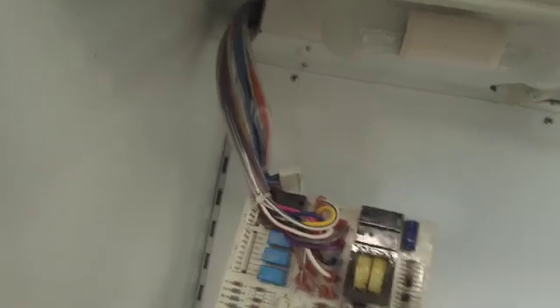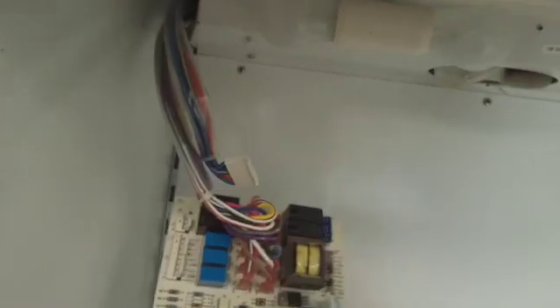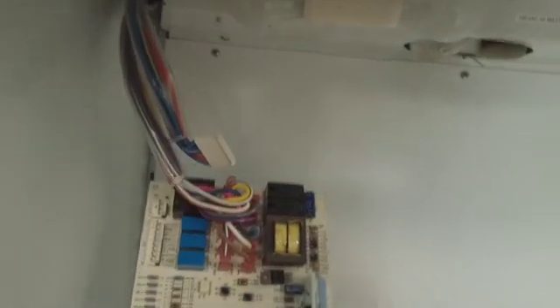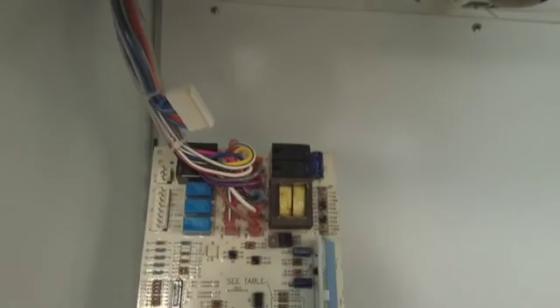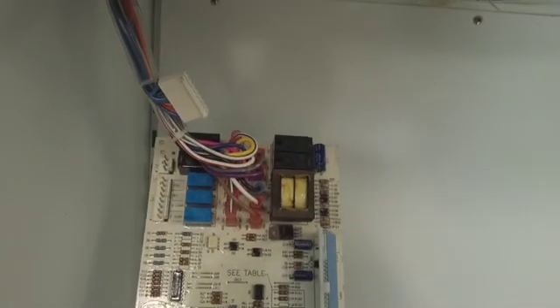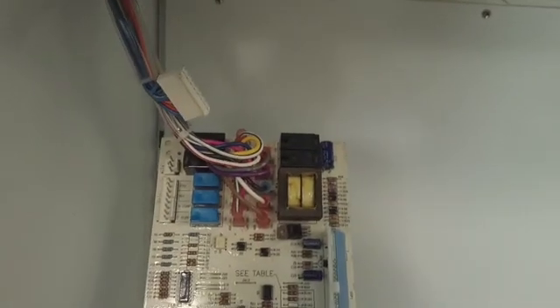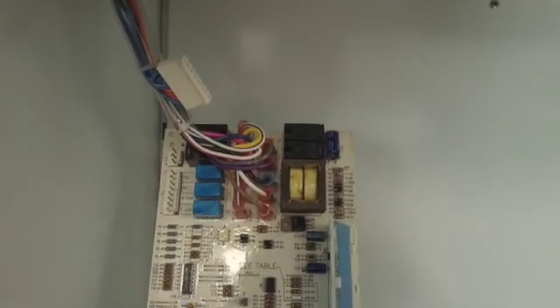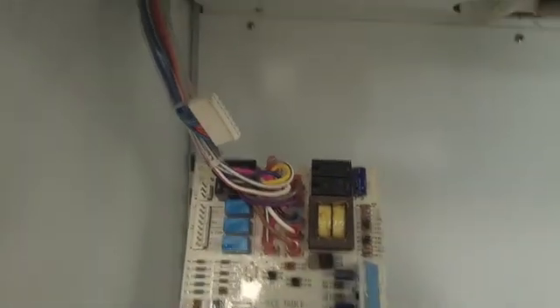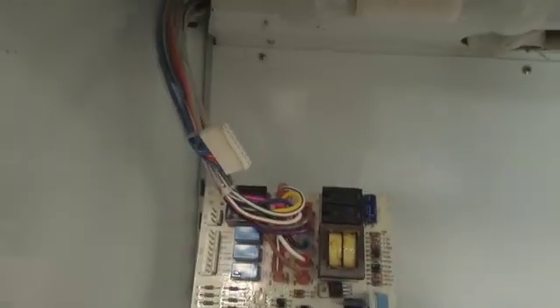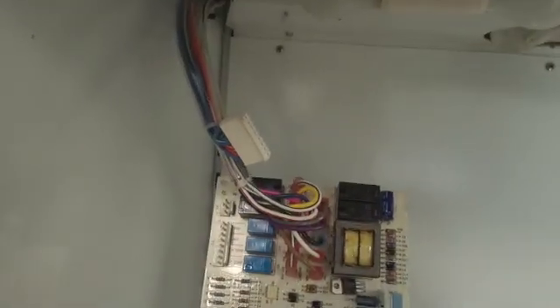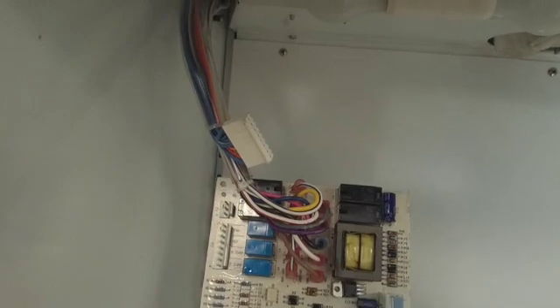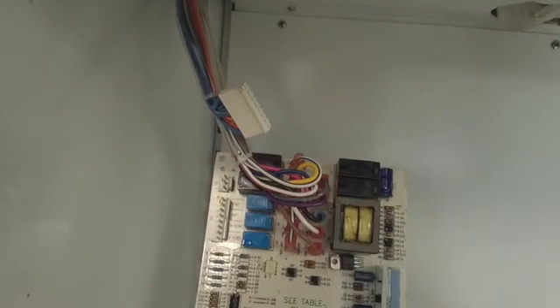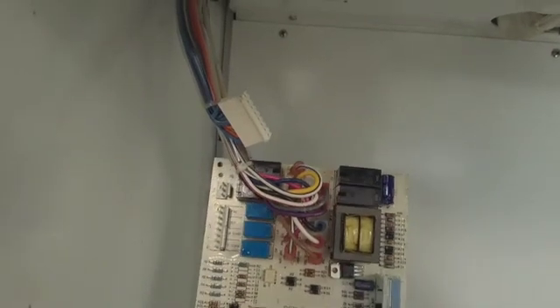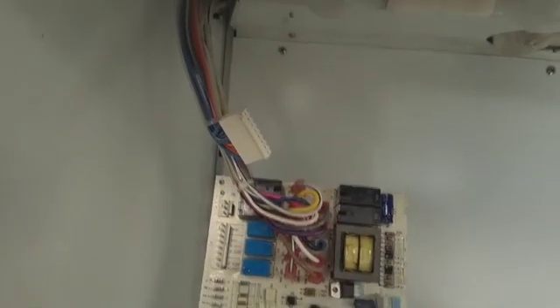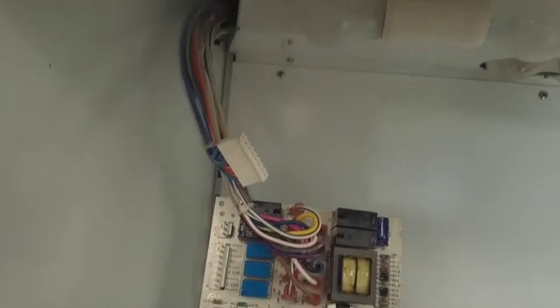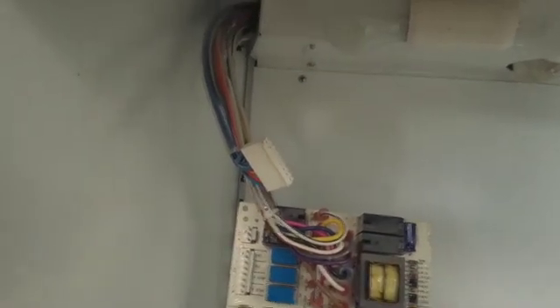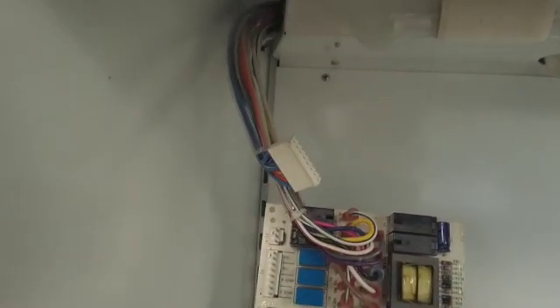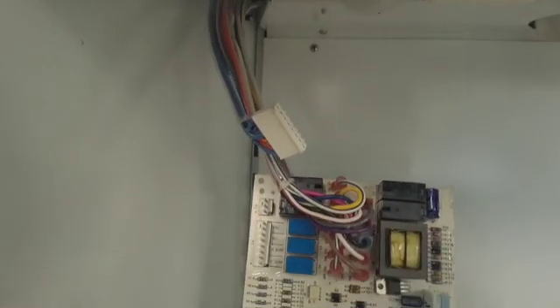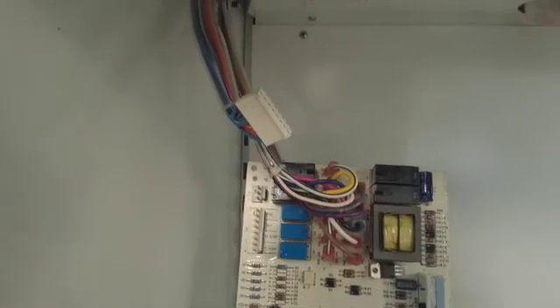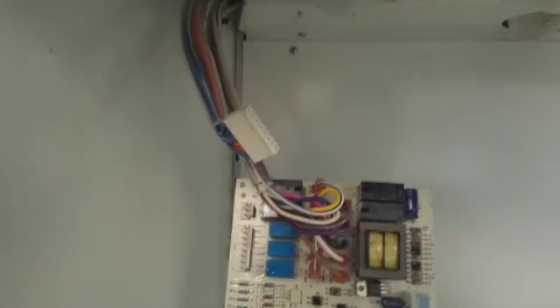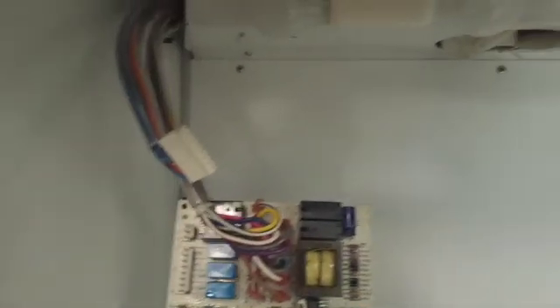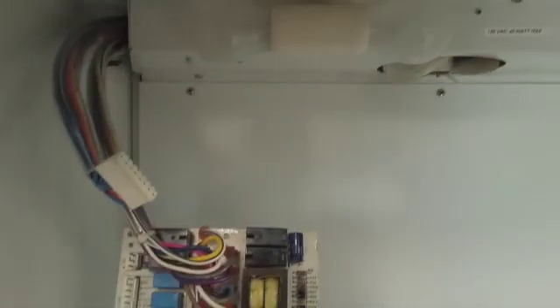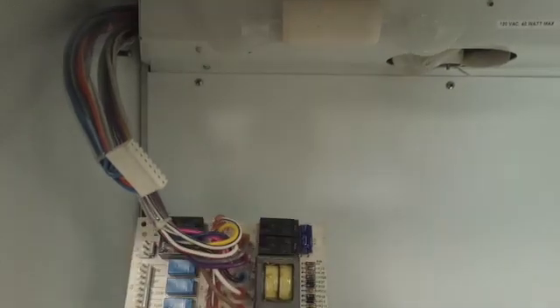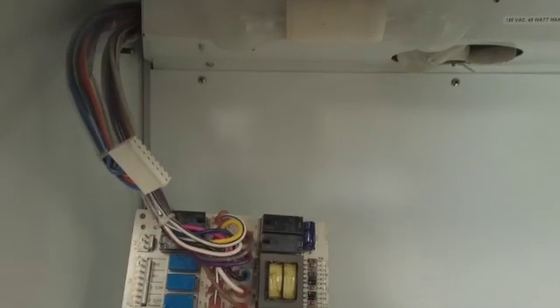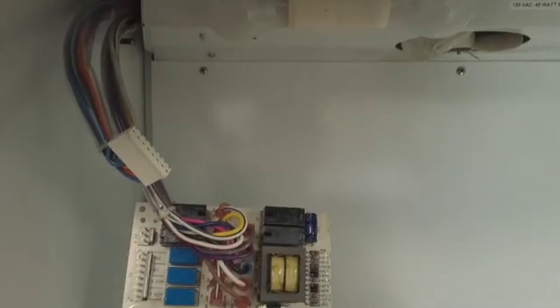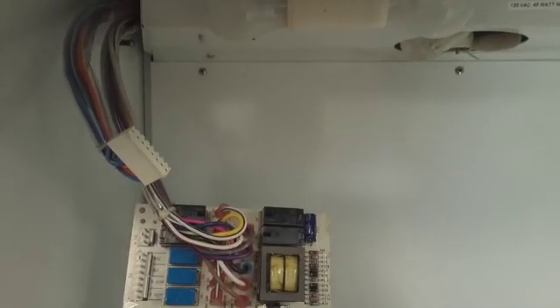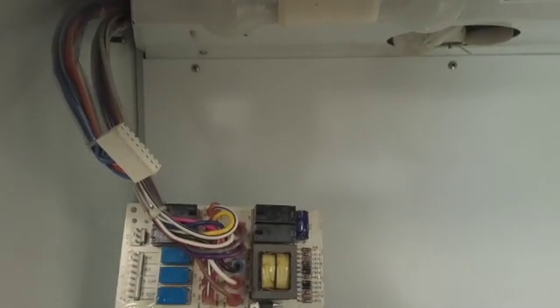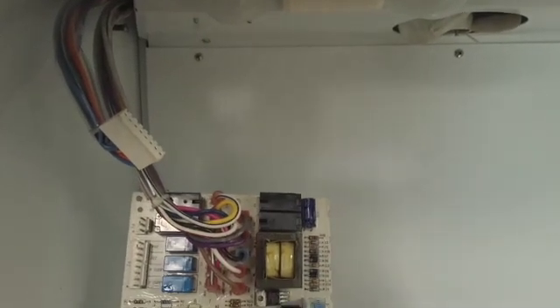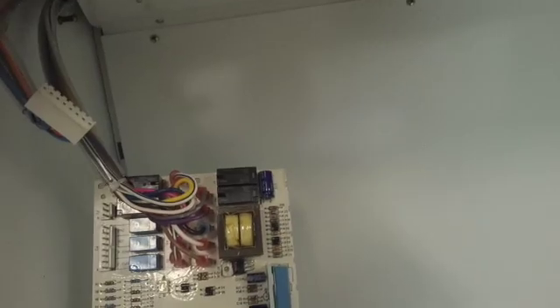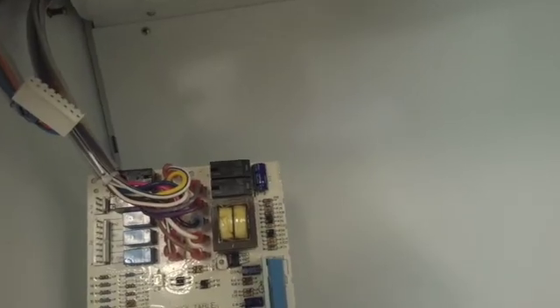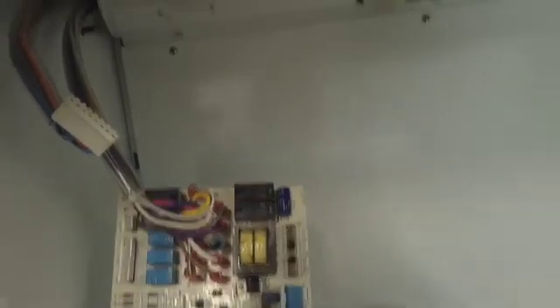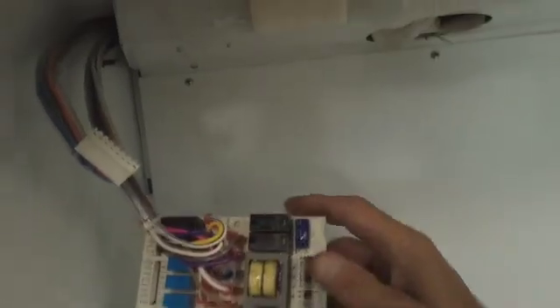Also, some of these control boards have to be programmed or configured. There are a few resistors in here, some of which have to be cut out. So the instructions would come with the board.